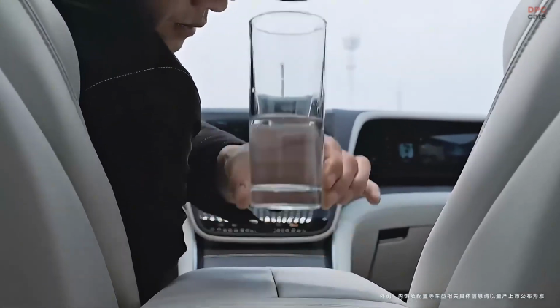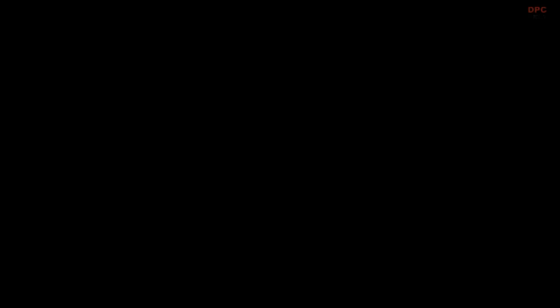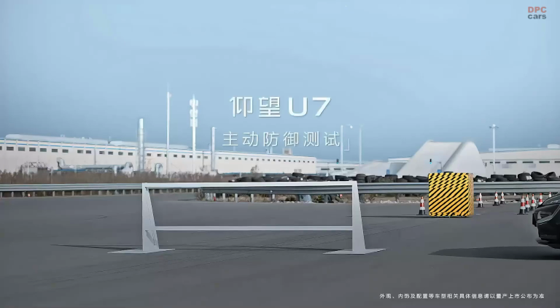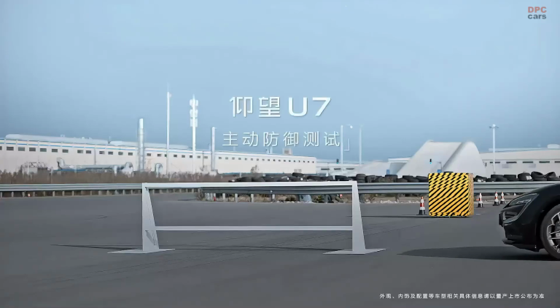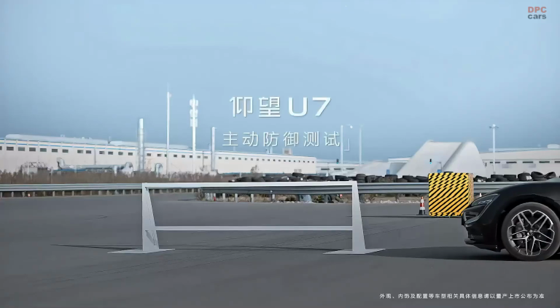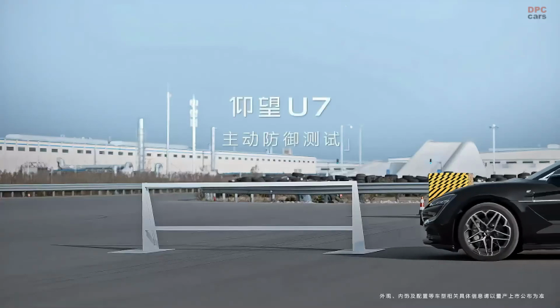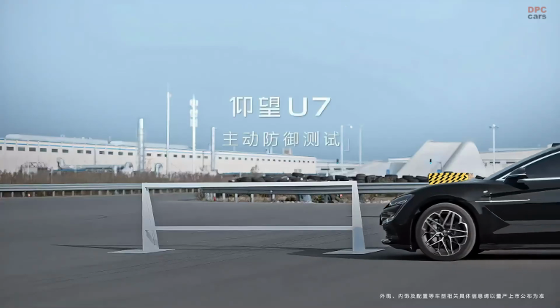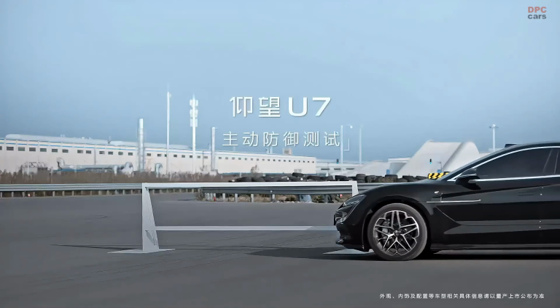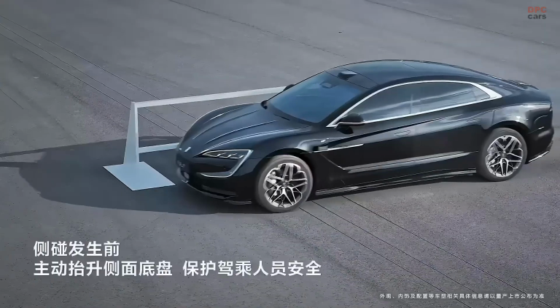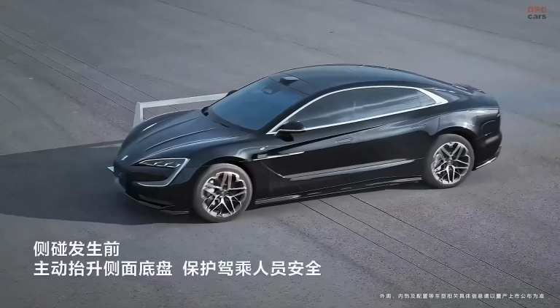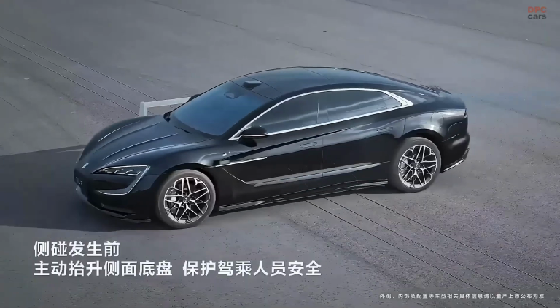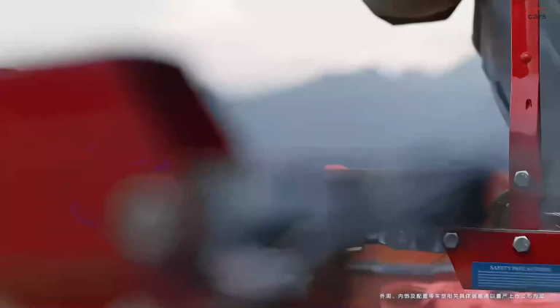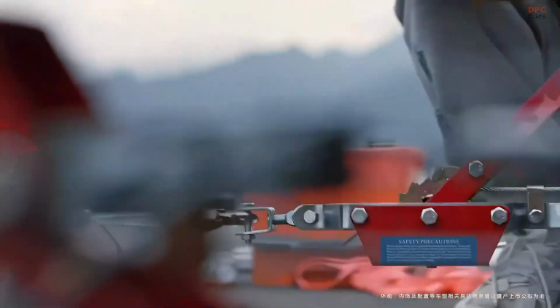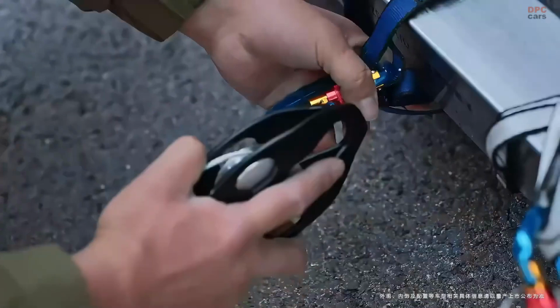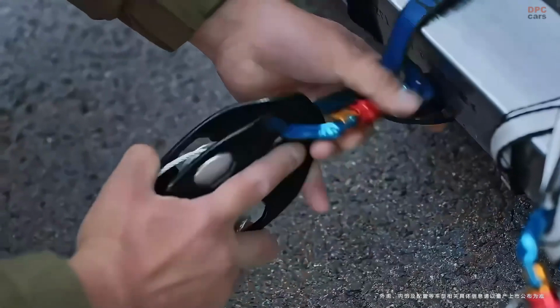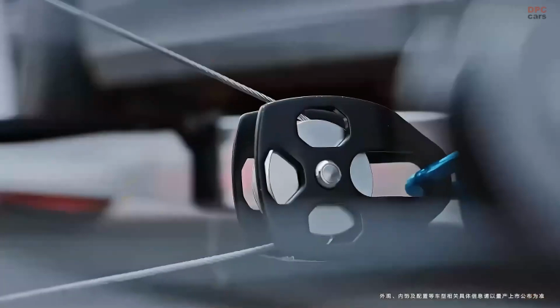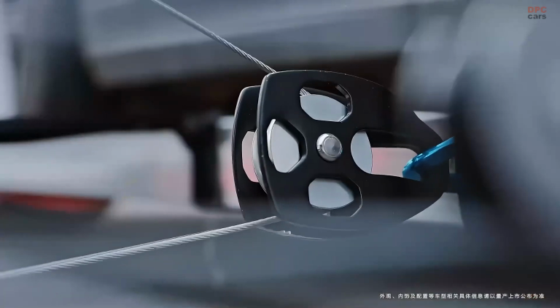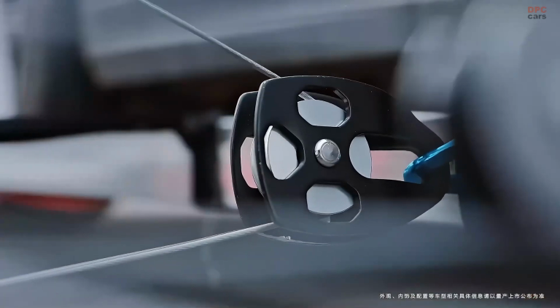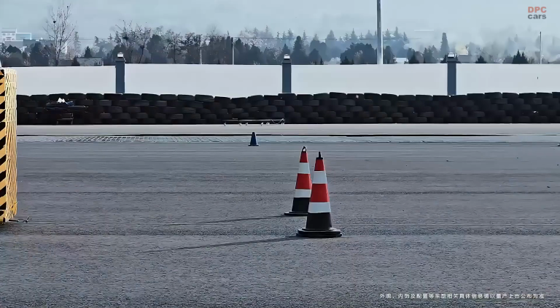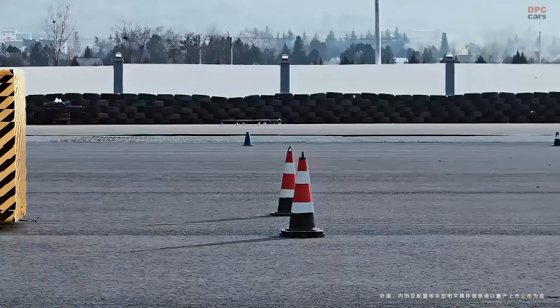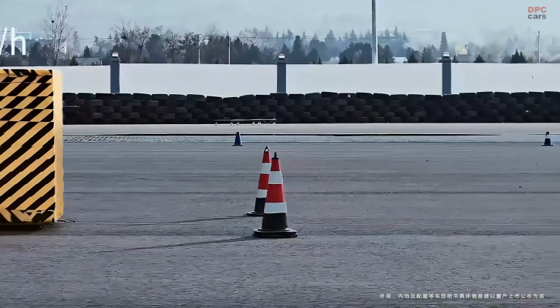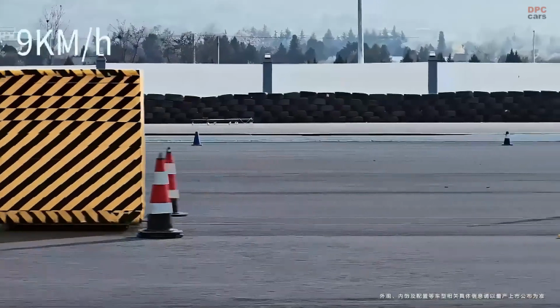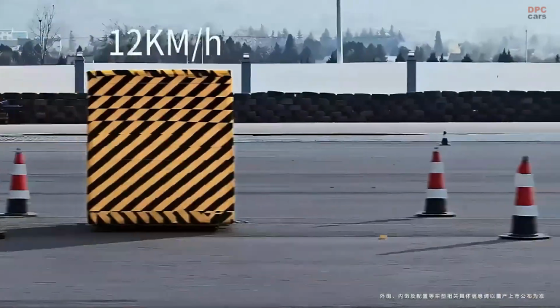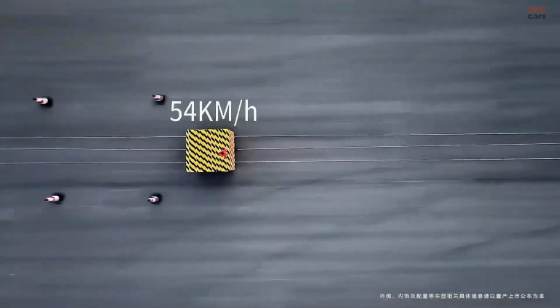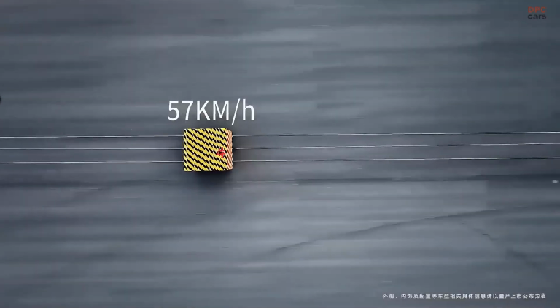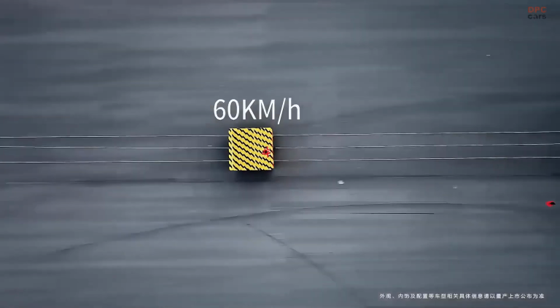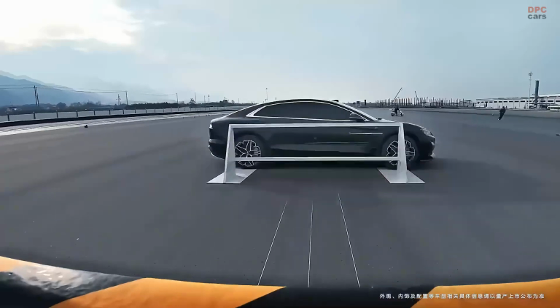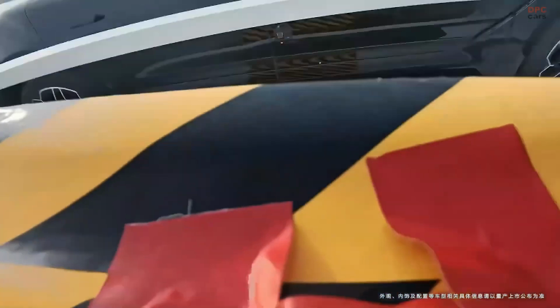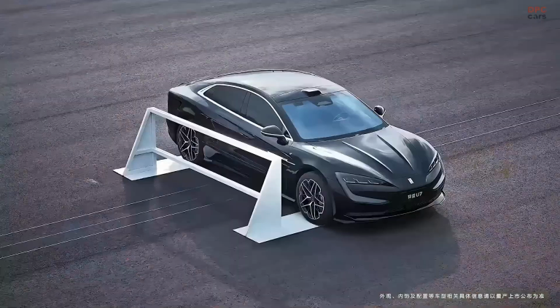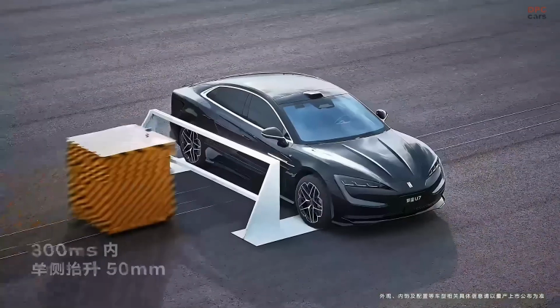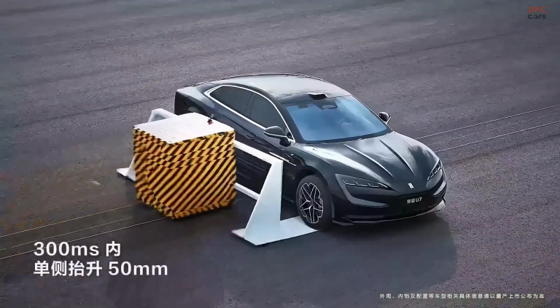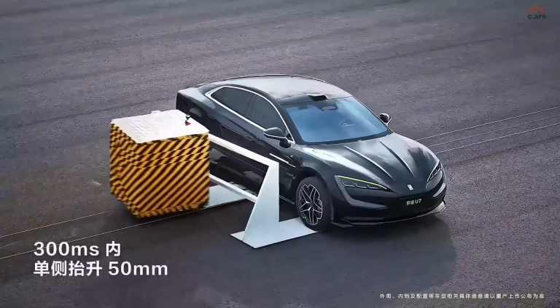One of the most impressive features of the Yangwang U7 is its intelligent body control suspension system. This setup ensures that the car adapts in real-time to road conditions, offering a smooth ride even on rough terrain.